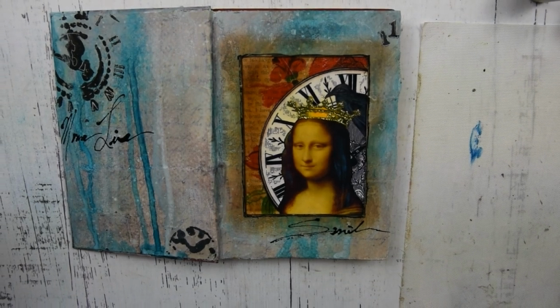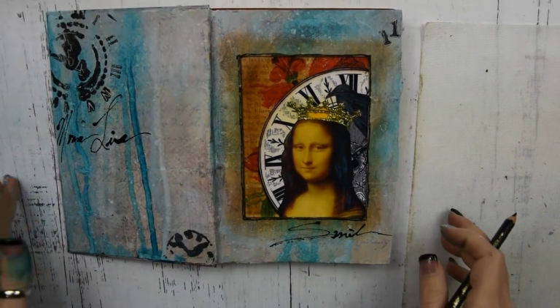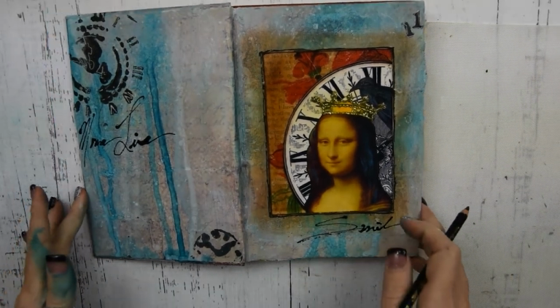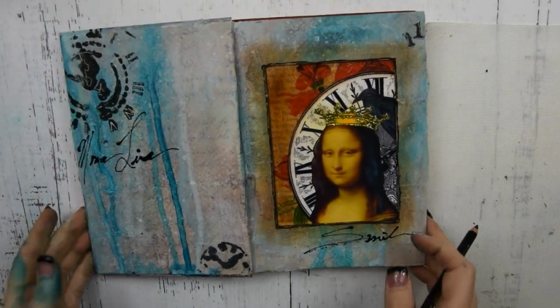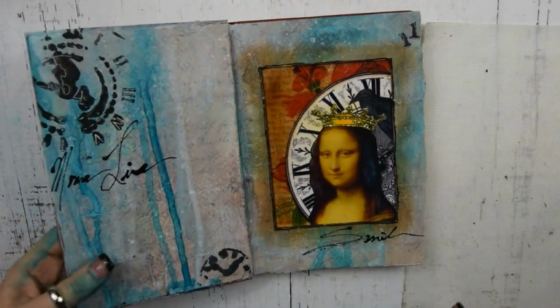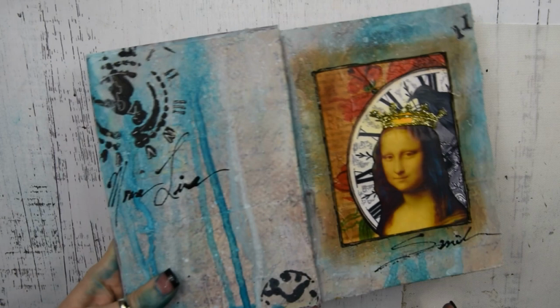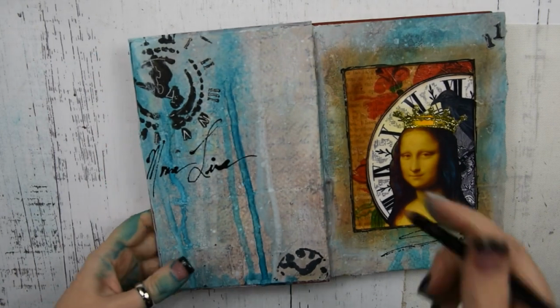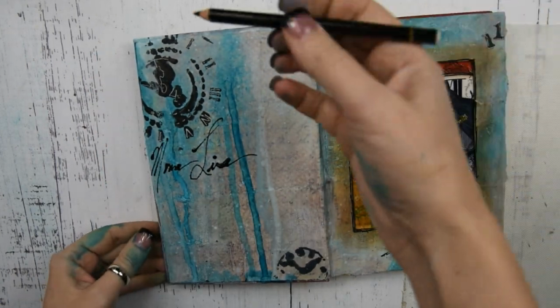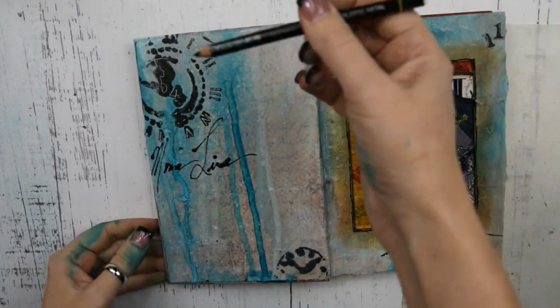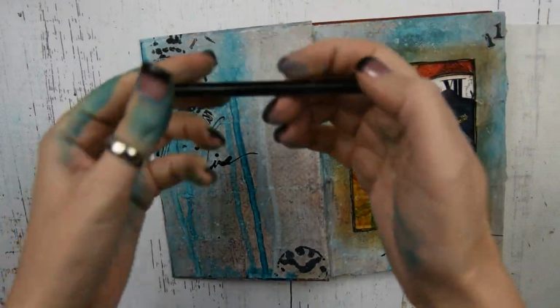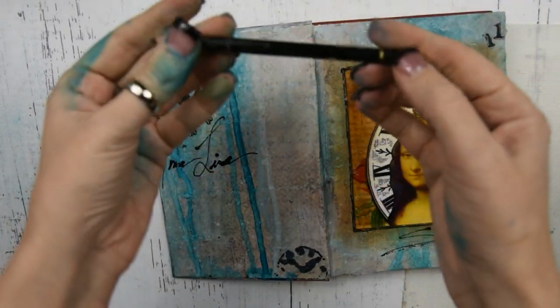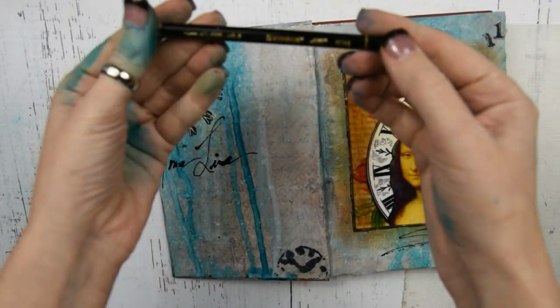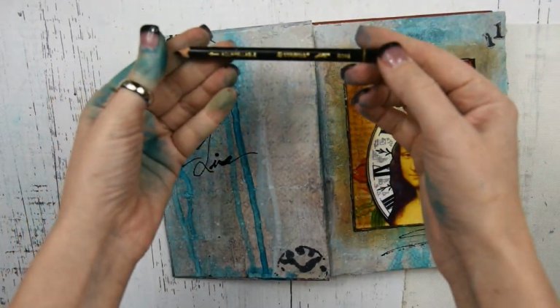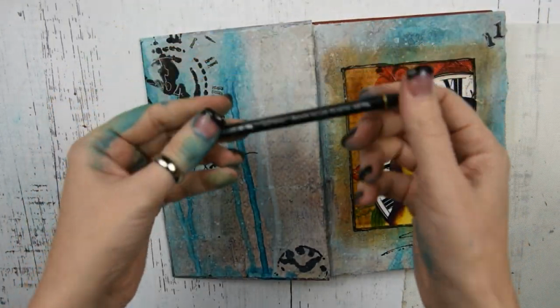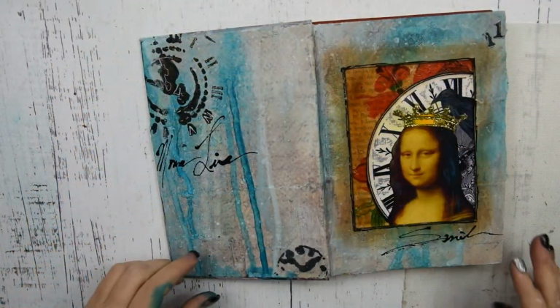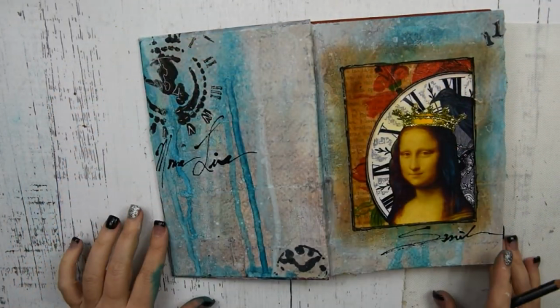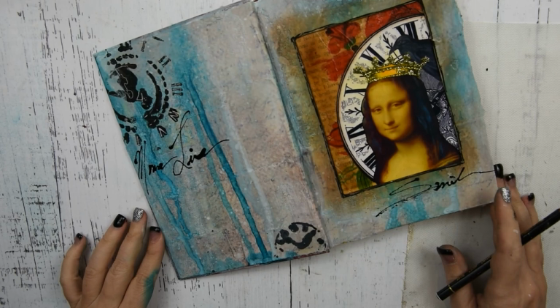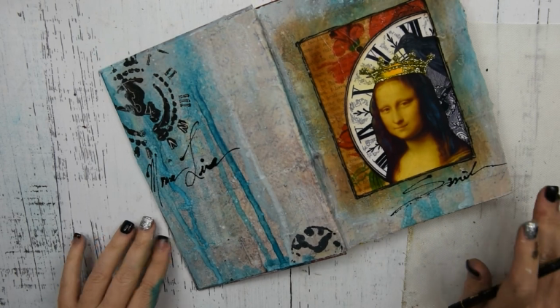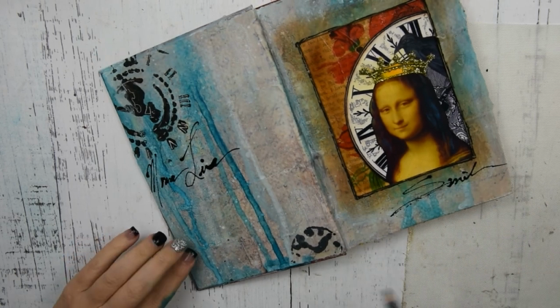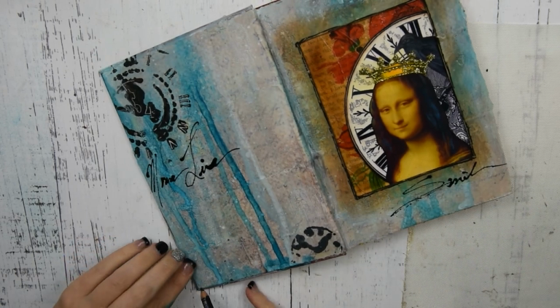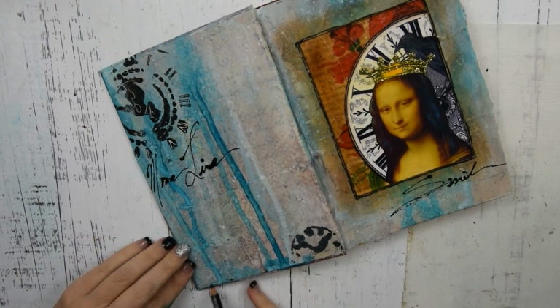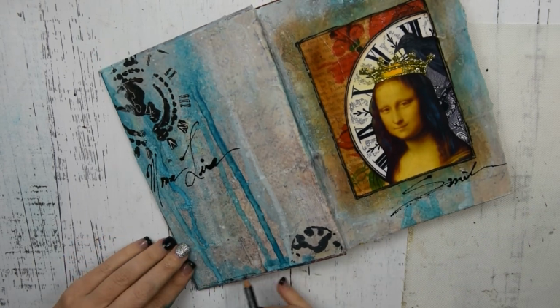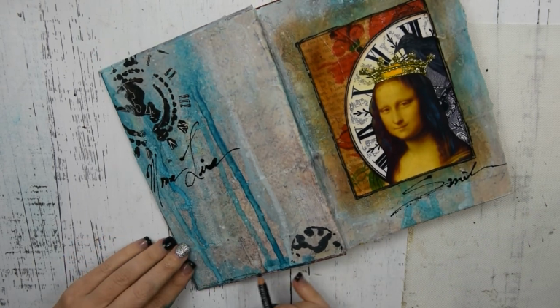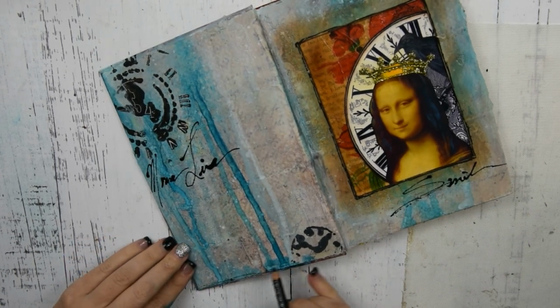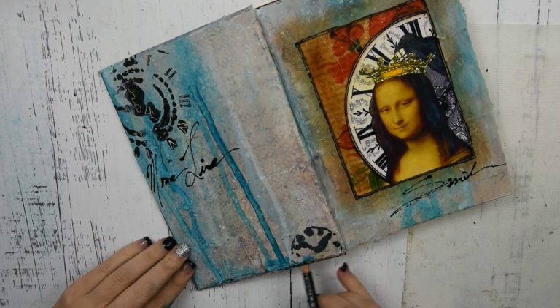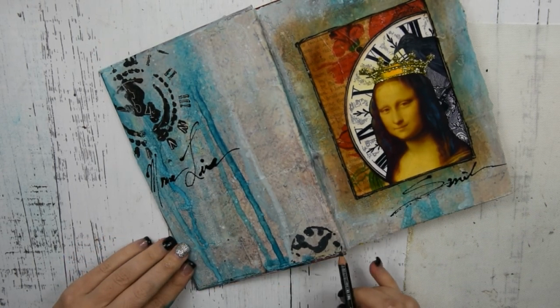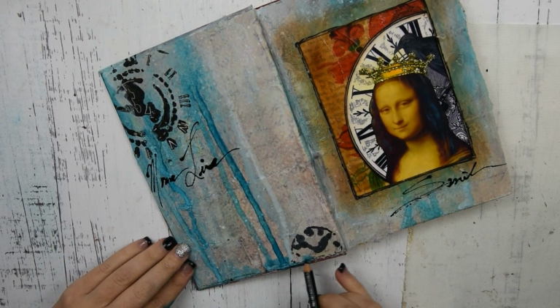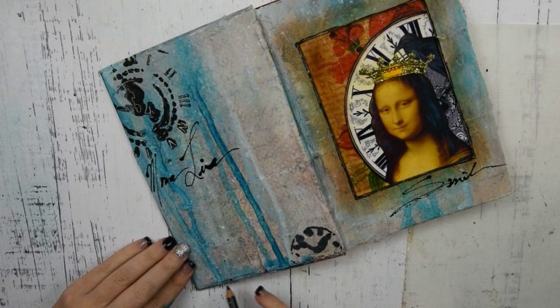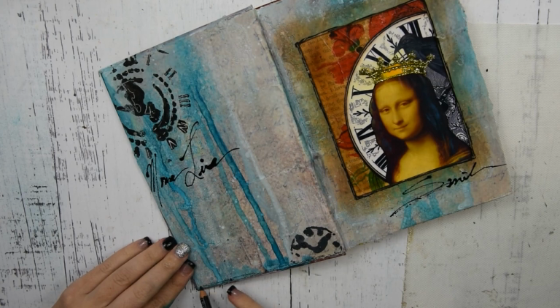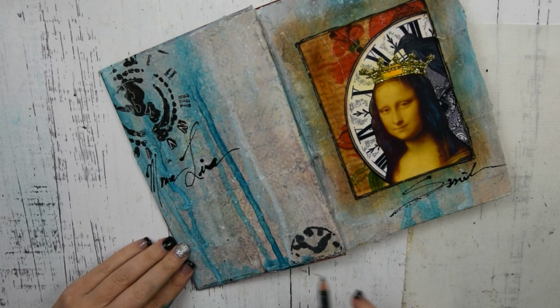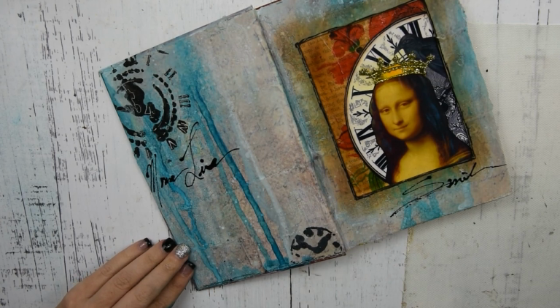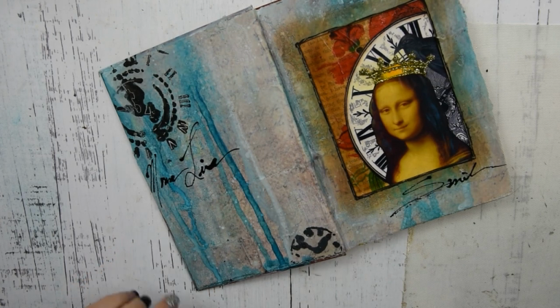The last step is my stipple and I'm going to go all around the entire piece and kind of shade it. This is activated with water, so if you put a little water on it, it will smear around — it's really great for shading.